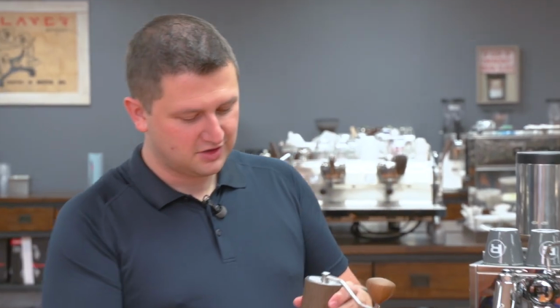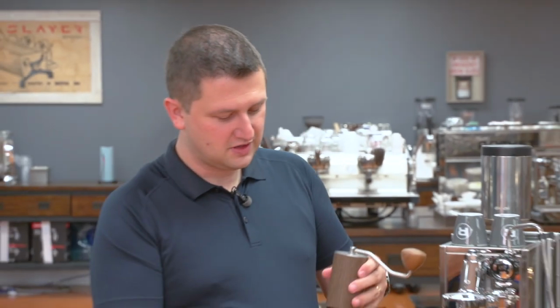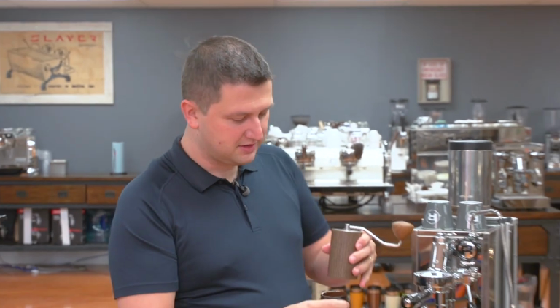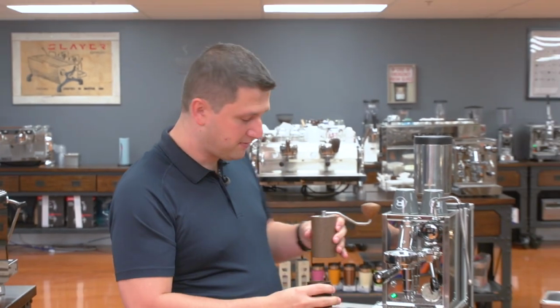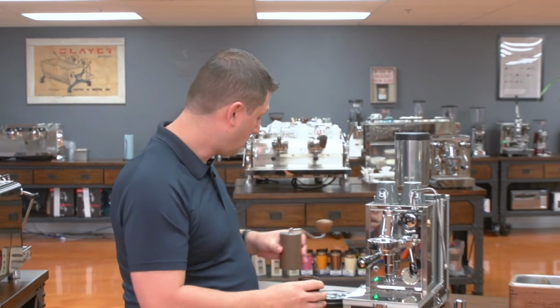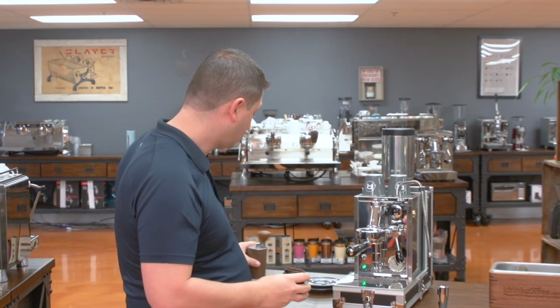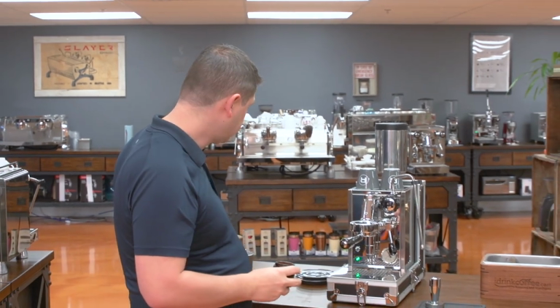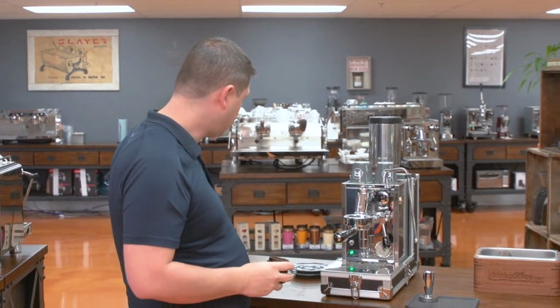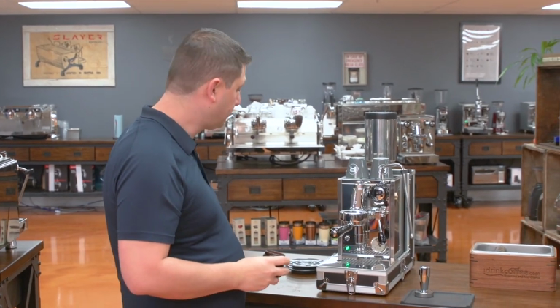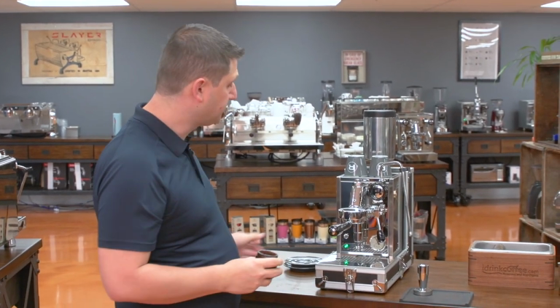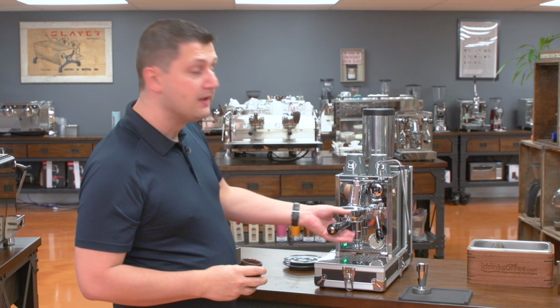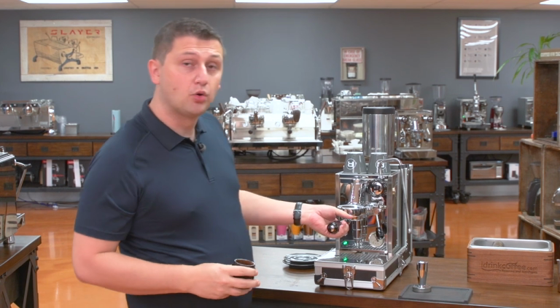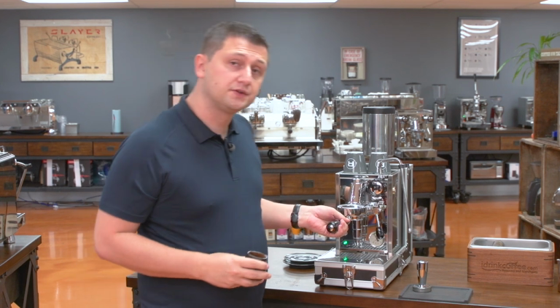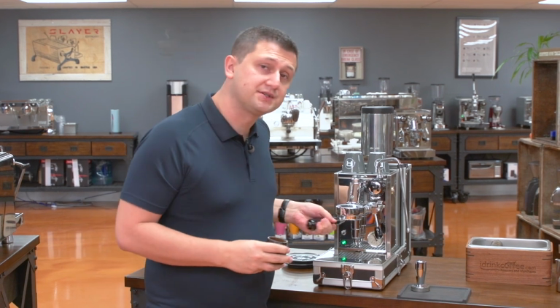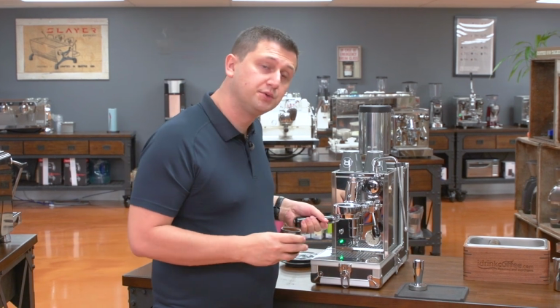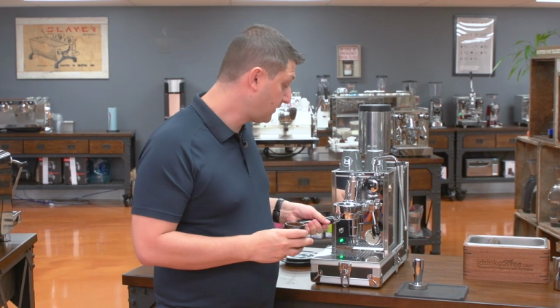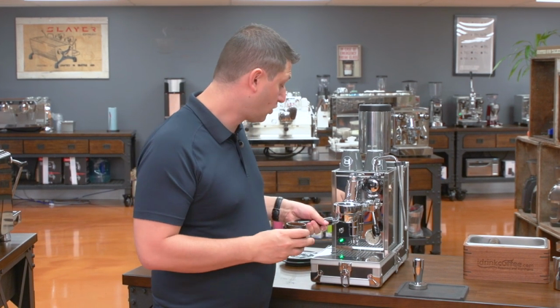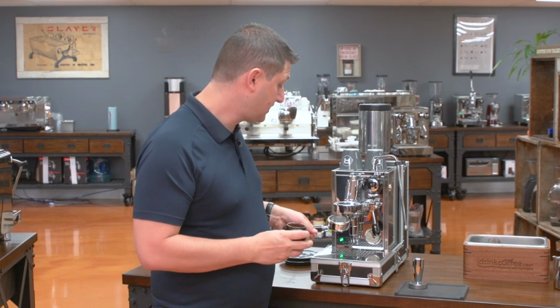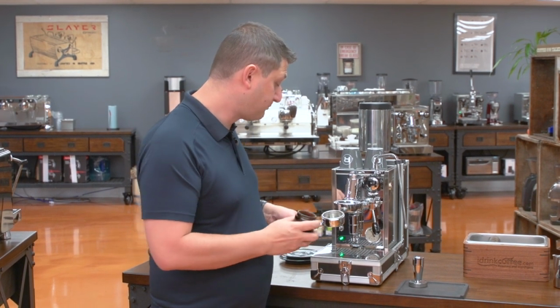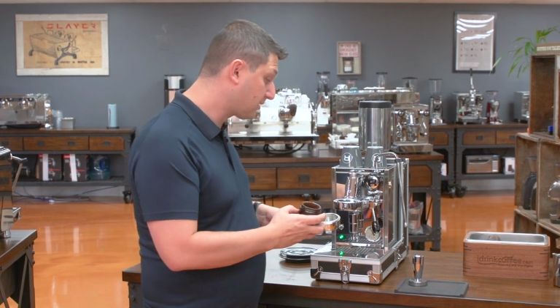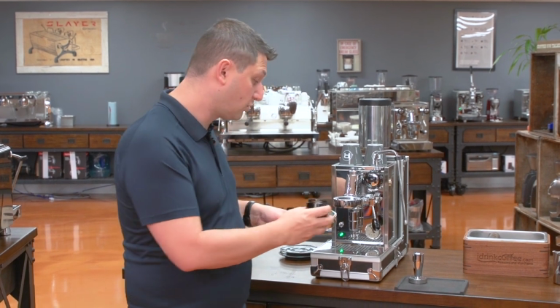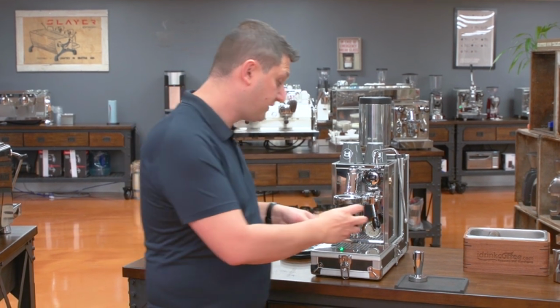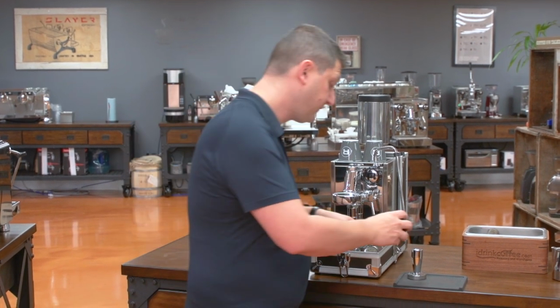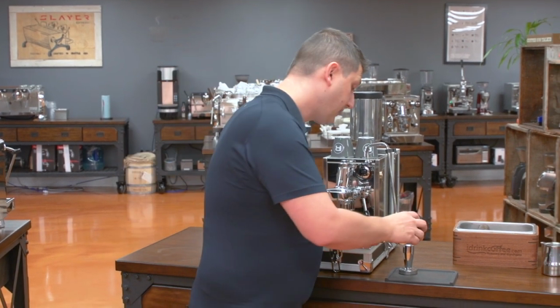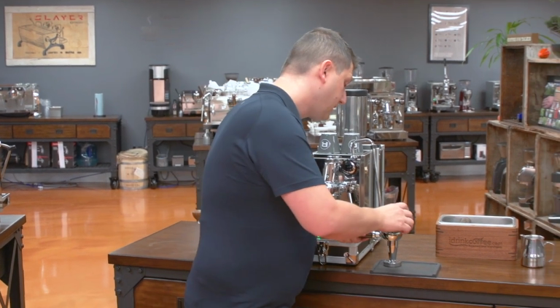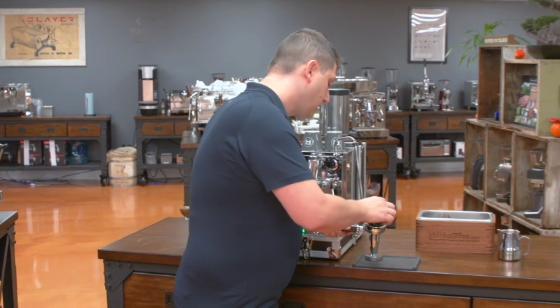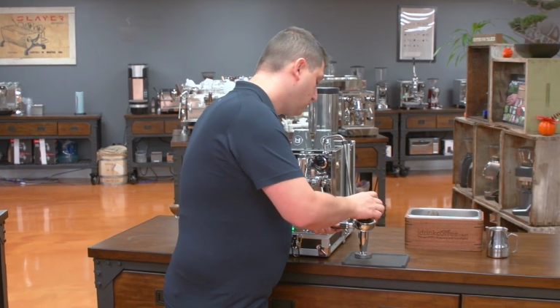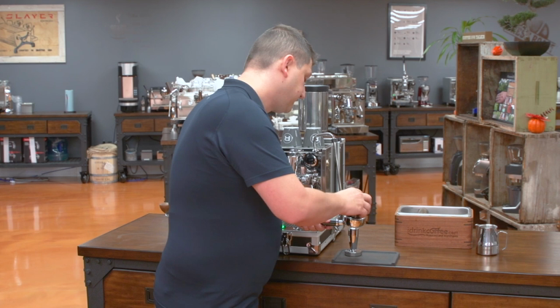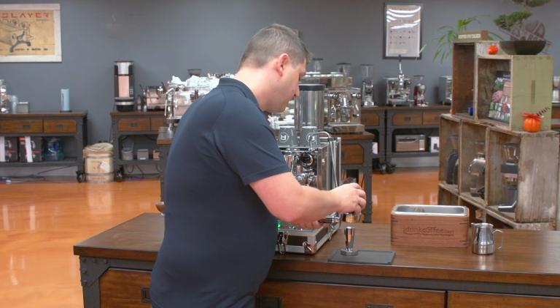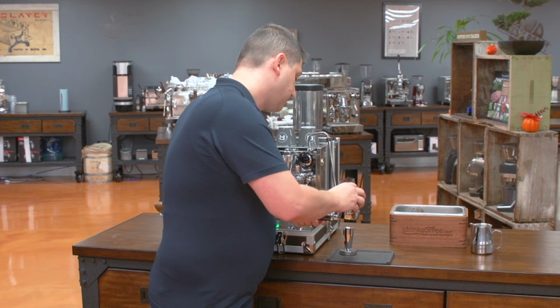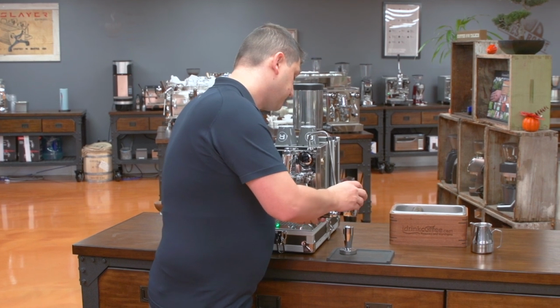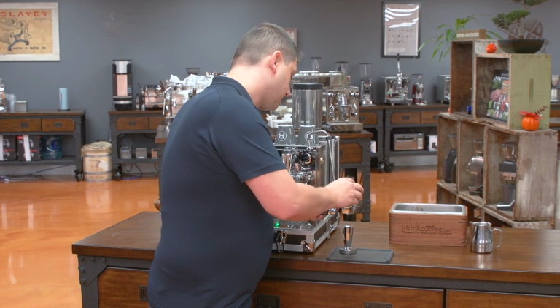So now I'm going to take my coffee and transfer it to the portafilter. The portafilter that's included with the Porta Via is a bottomless portafilter, which is very adventurous of Rocket.